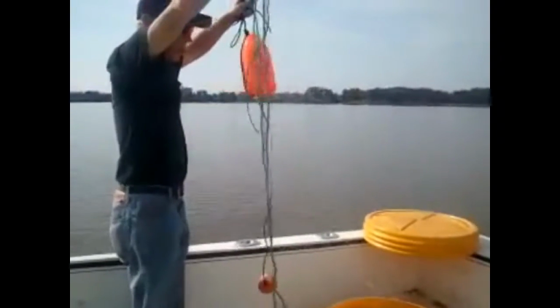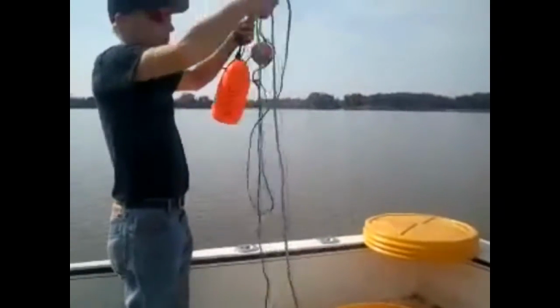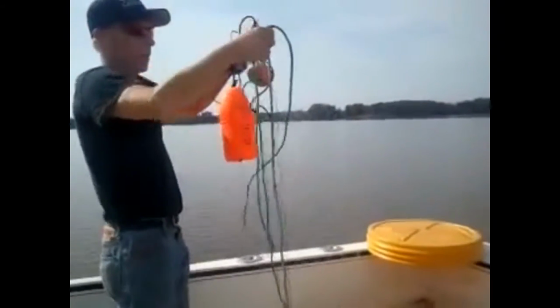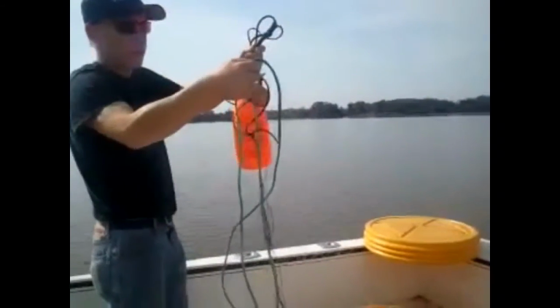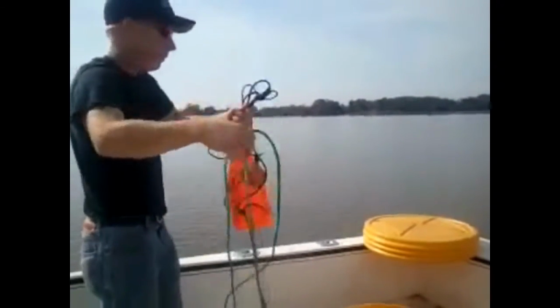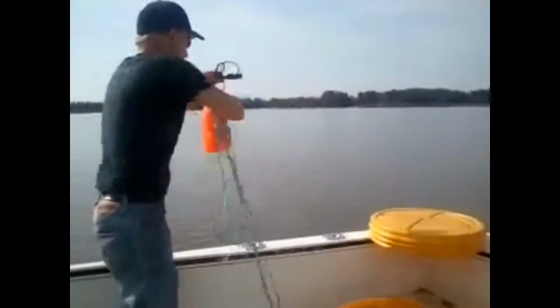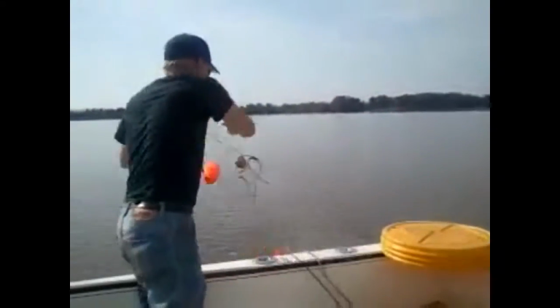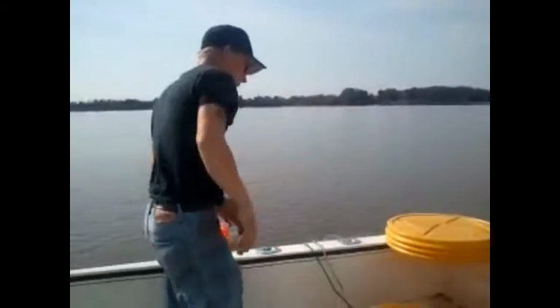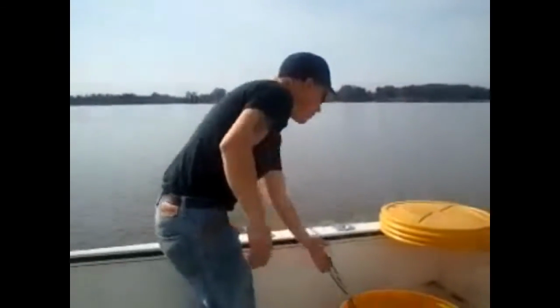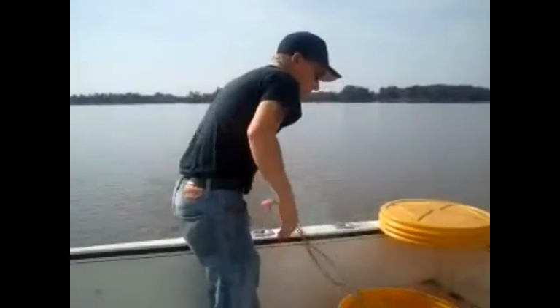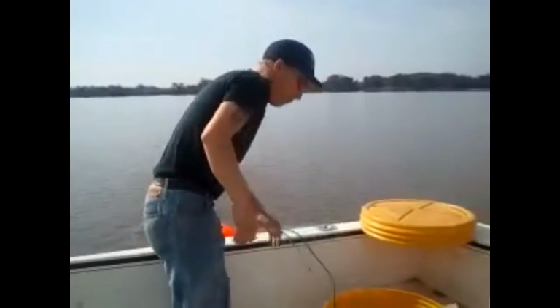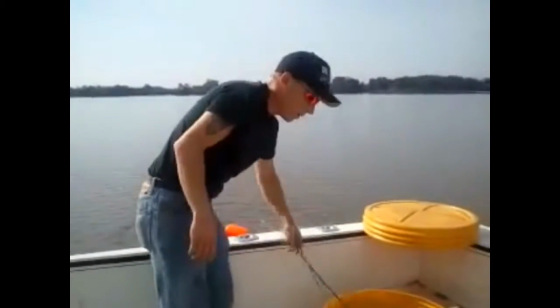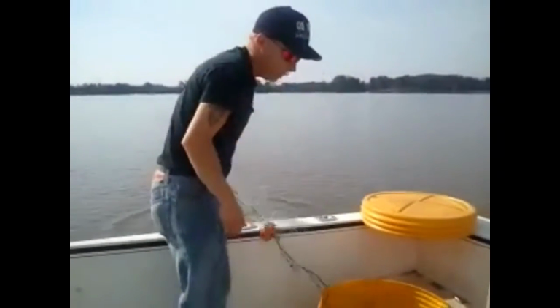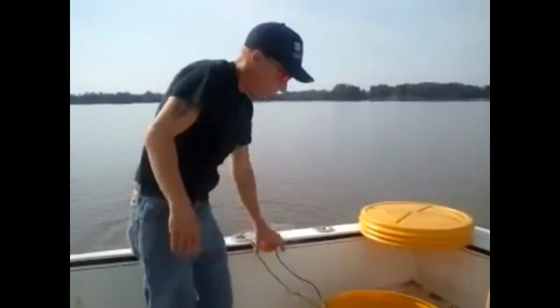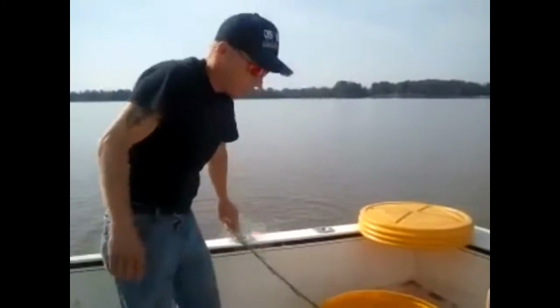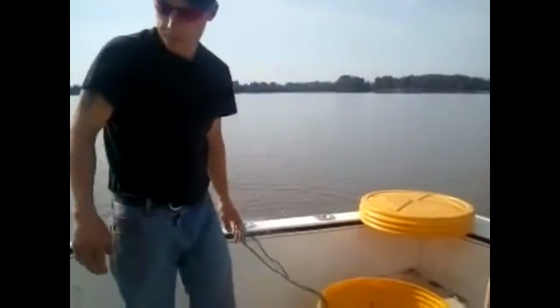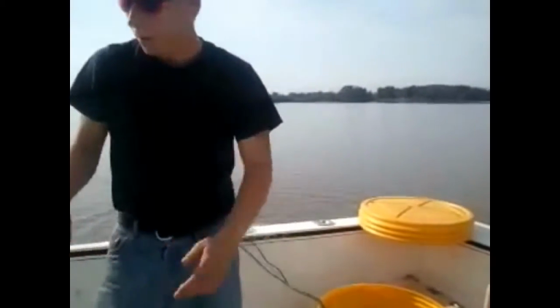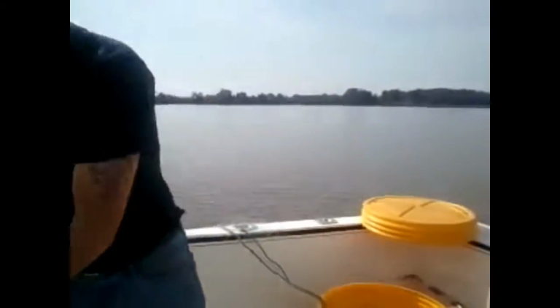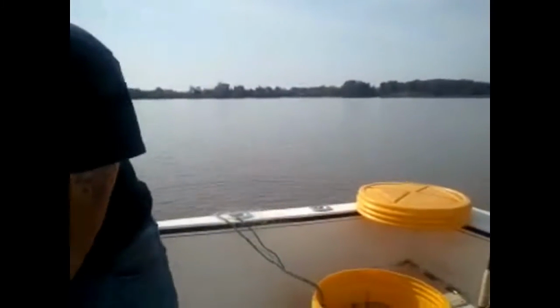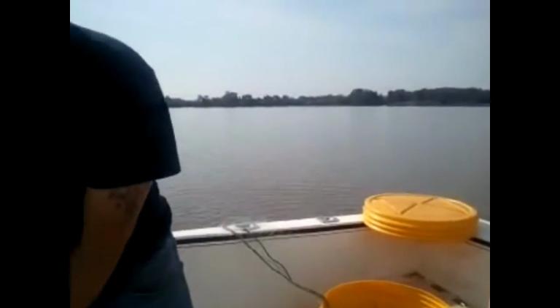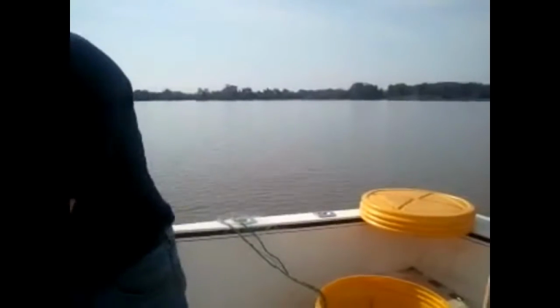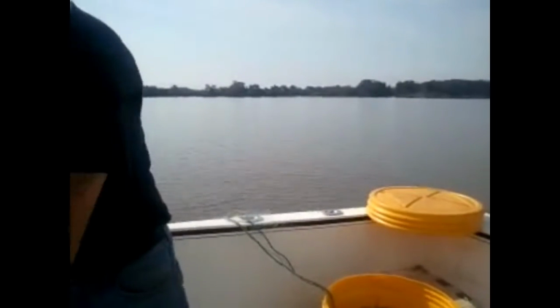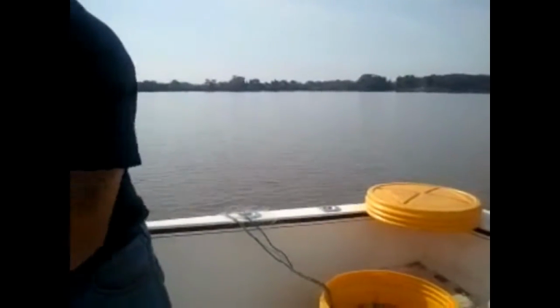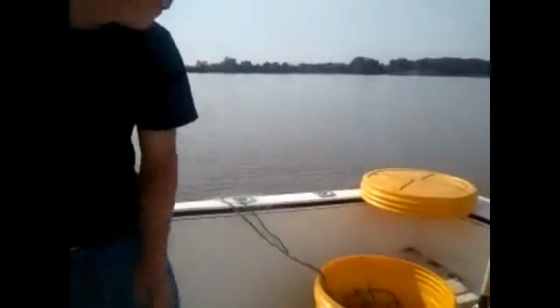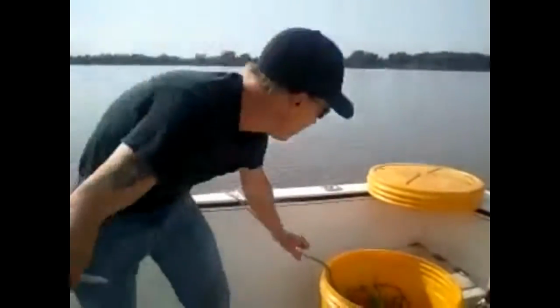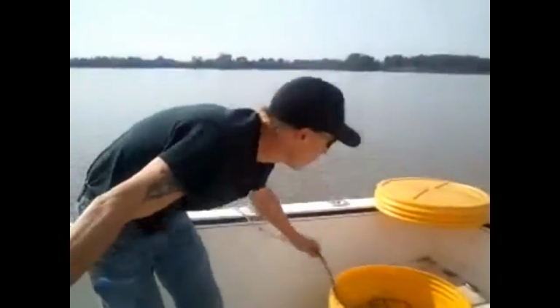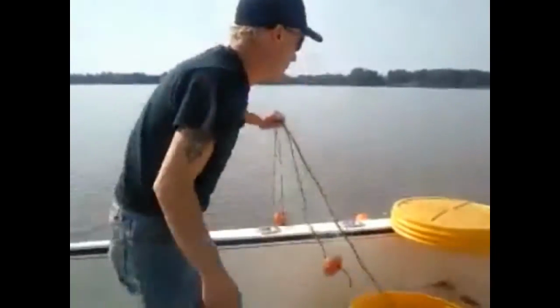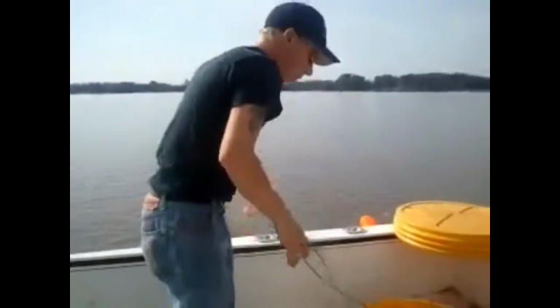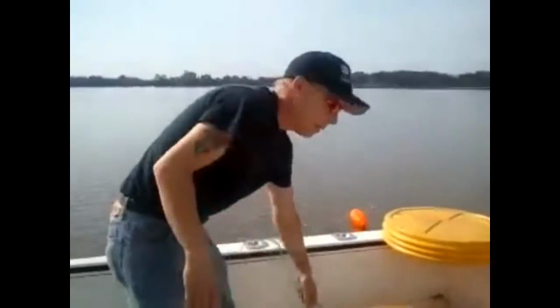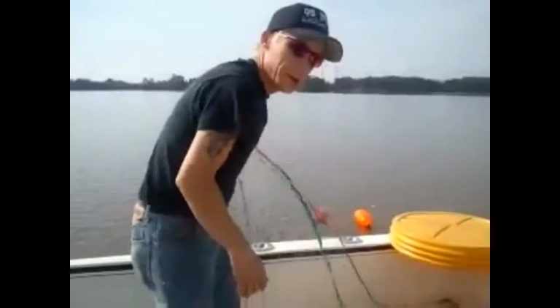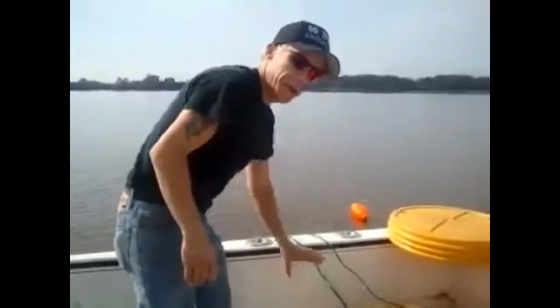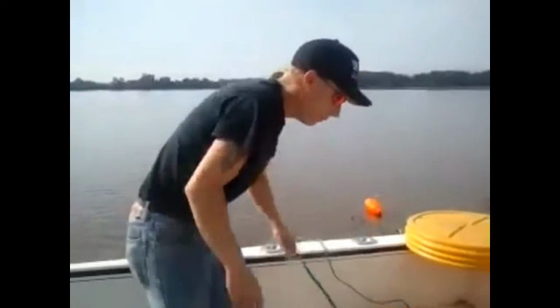Real simple, let's grab the top and bottom rope, throw a couple of them out and start getting it out.